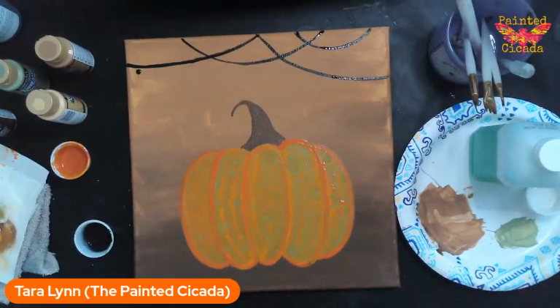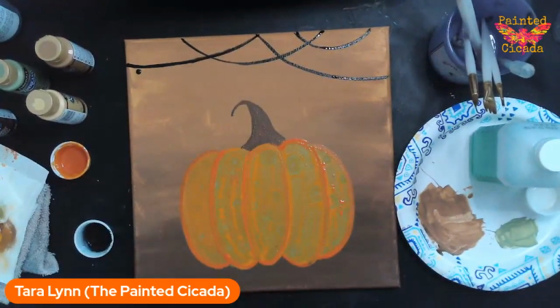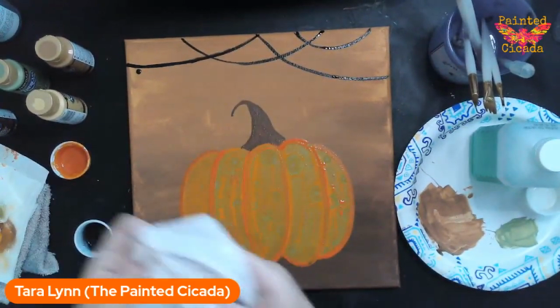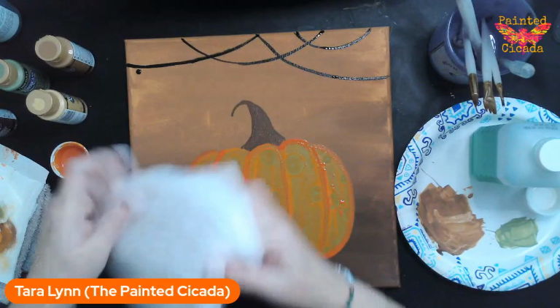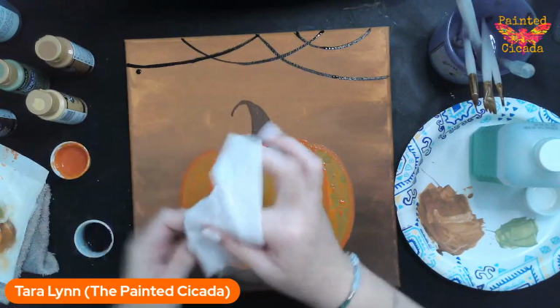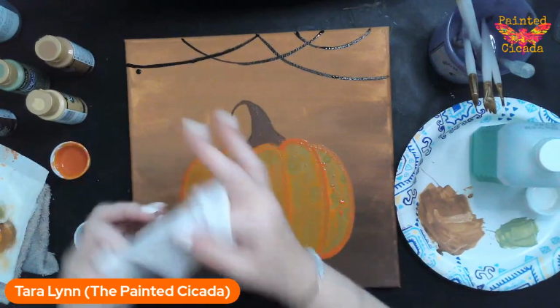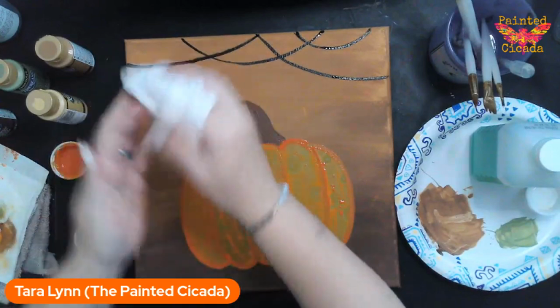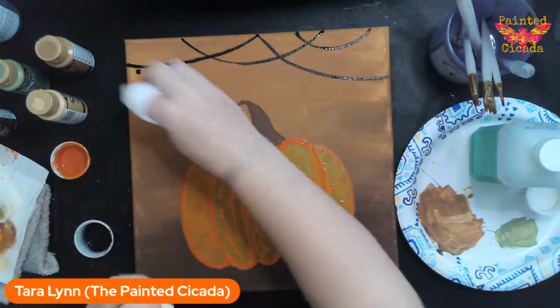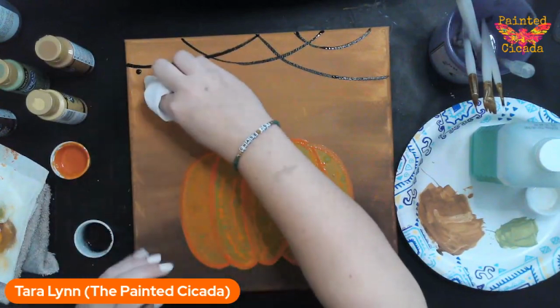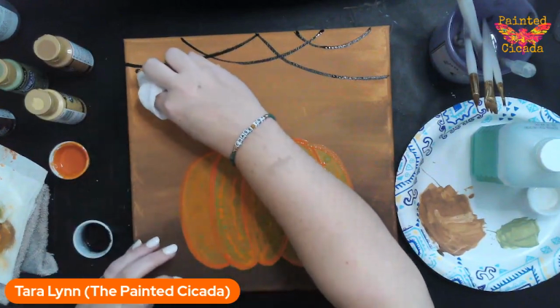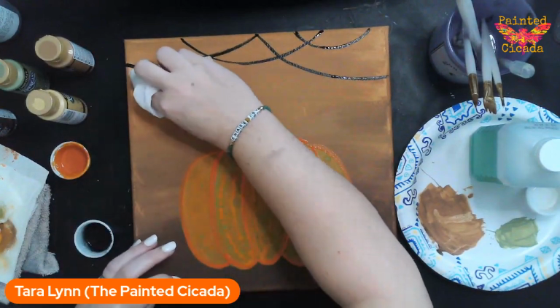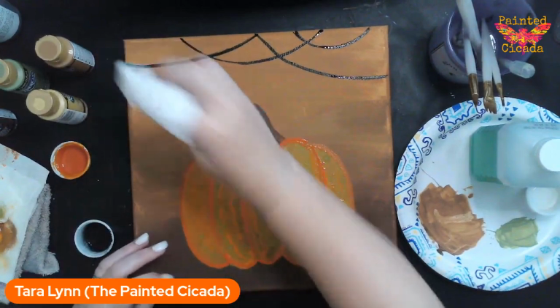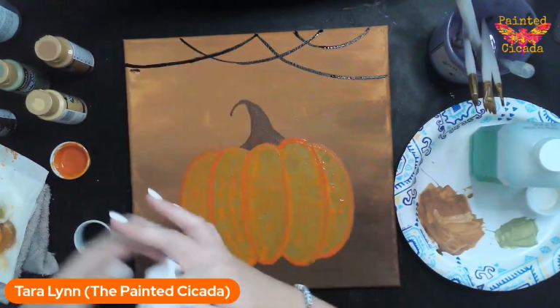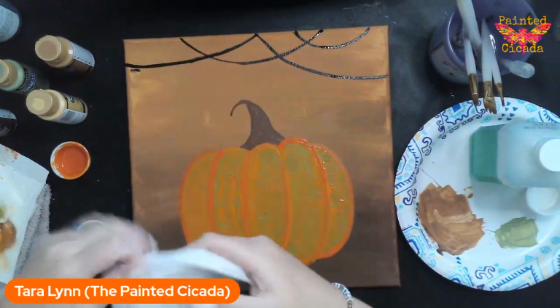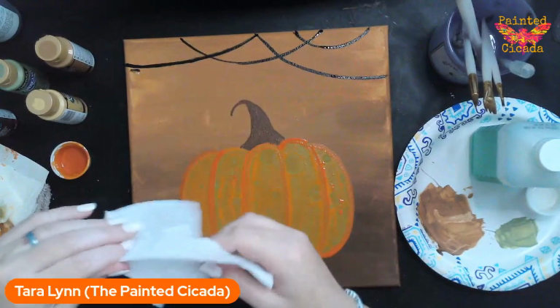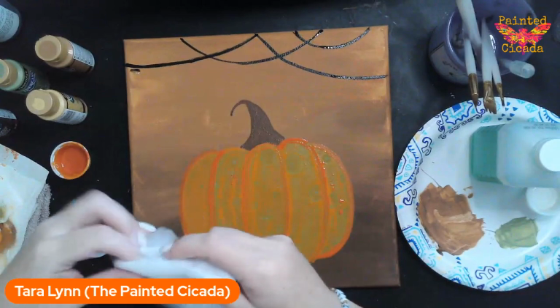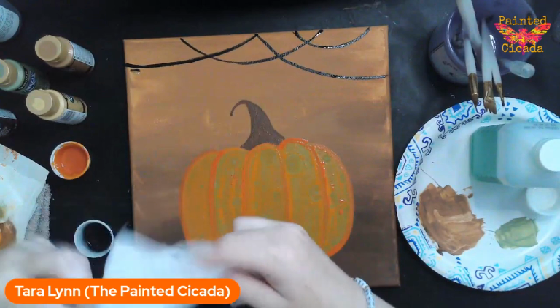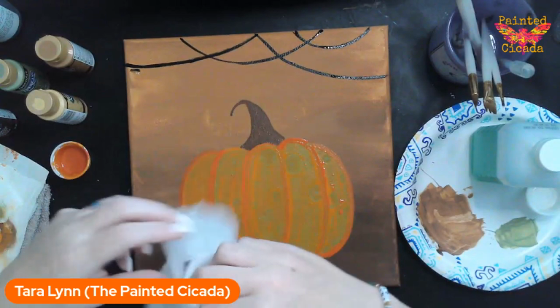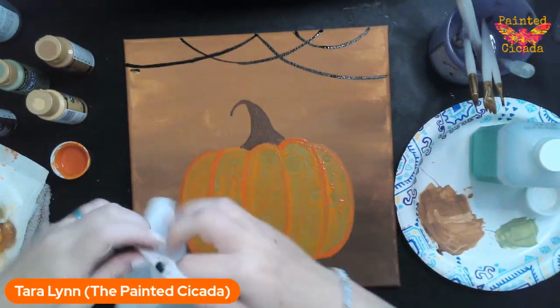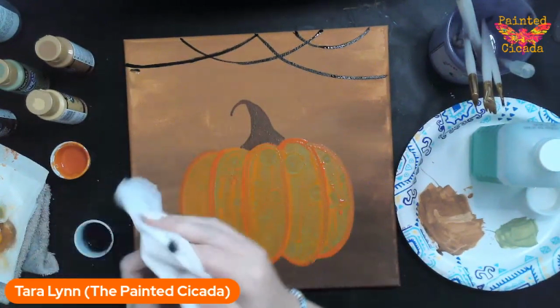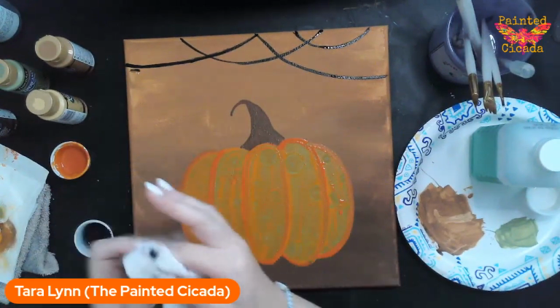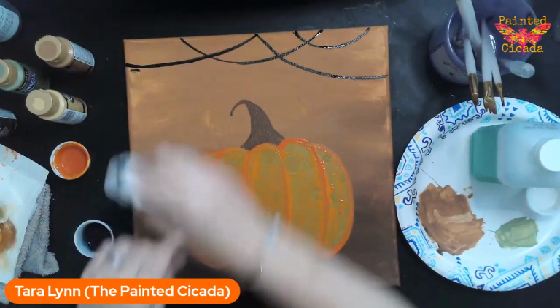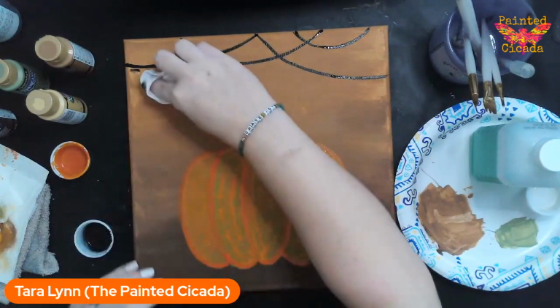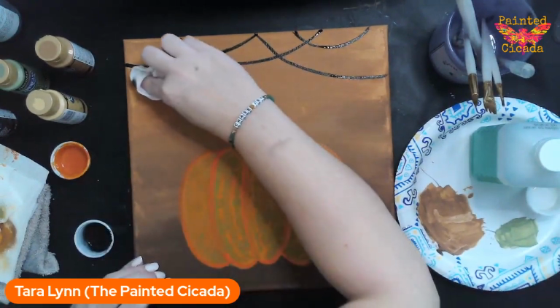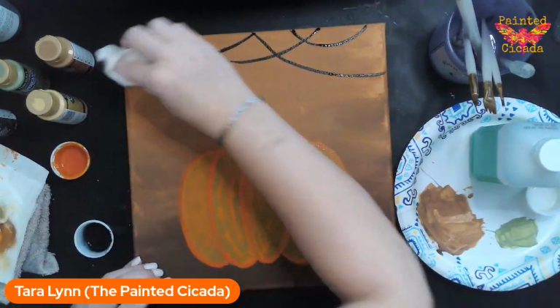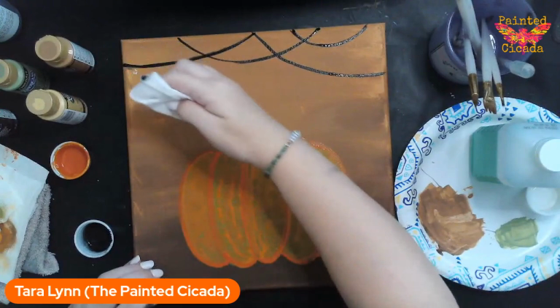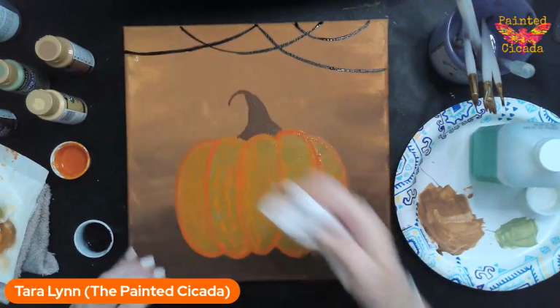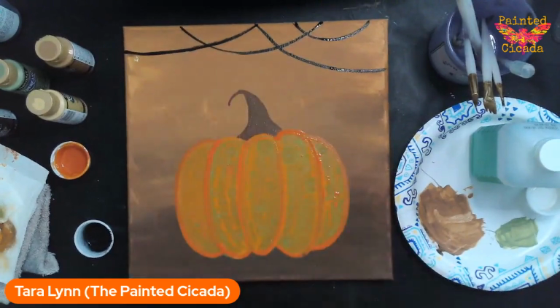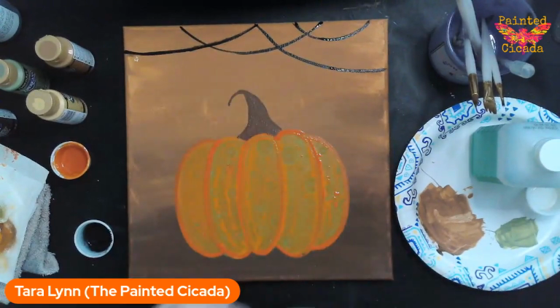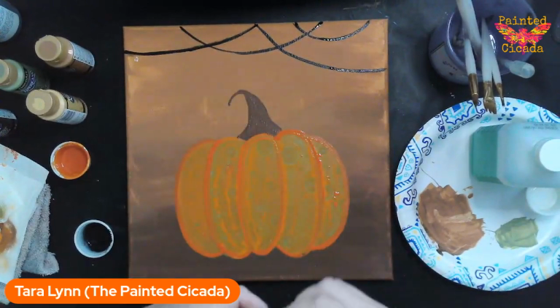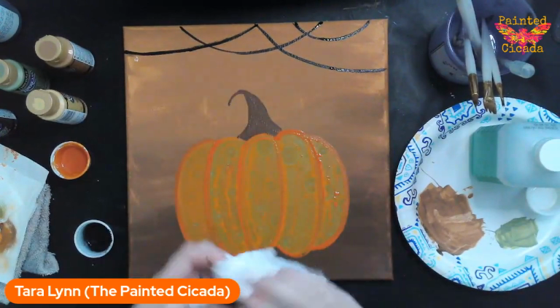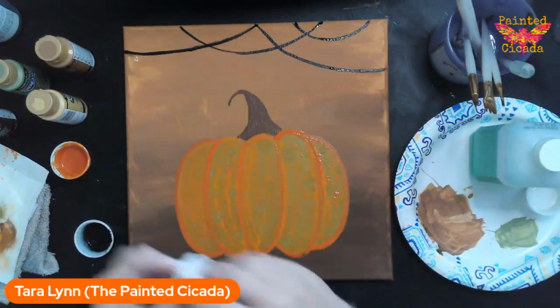Now you can see what I do during emergencies — I have a stash of baby wipes right here for any time I mess something up. But the beauty of acrylic painting is that you can always add layers, so just clean it up and move on.